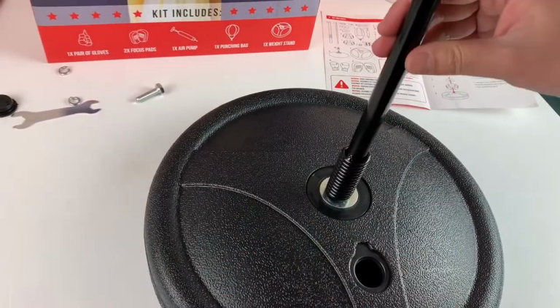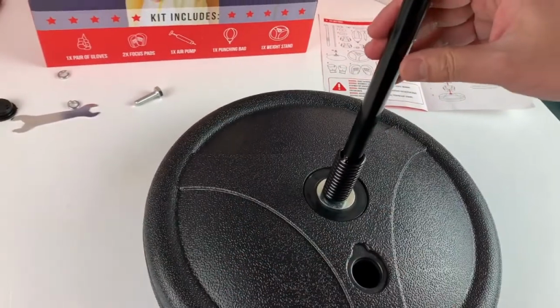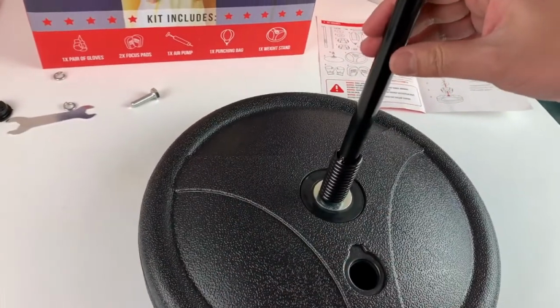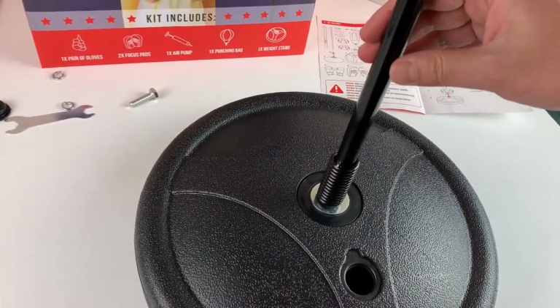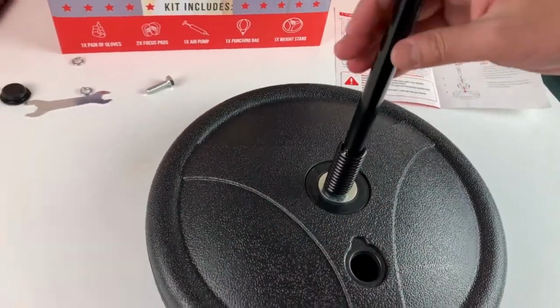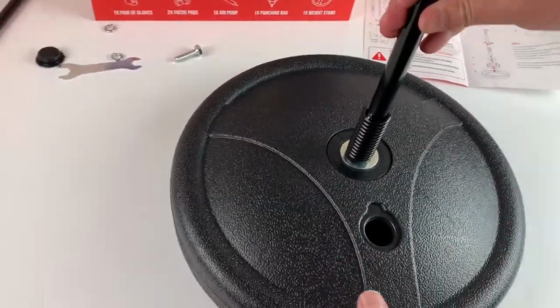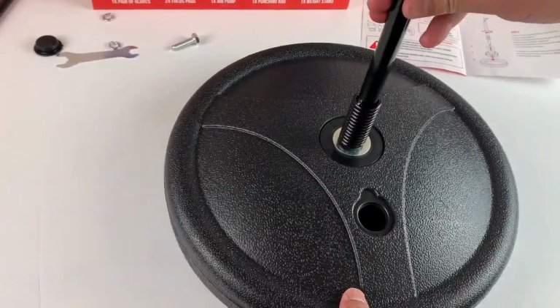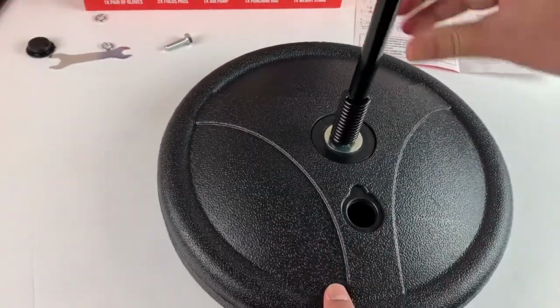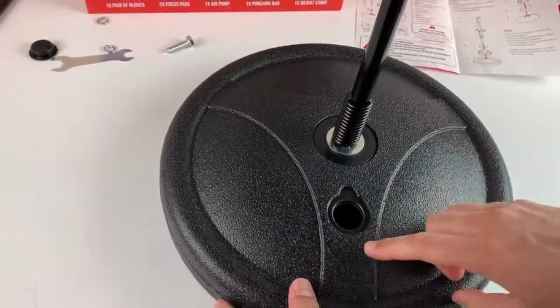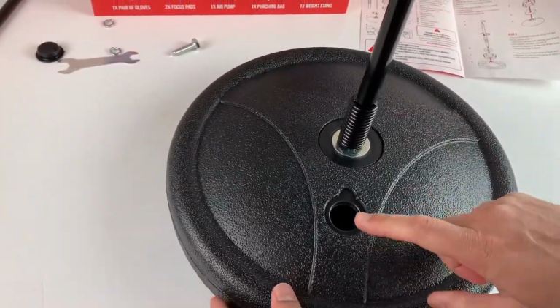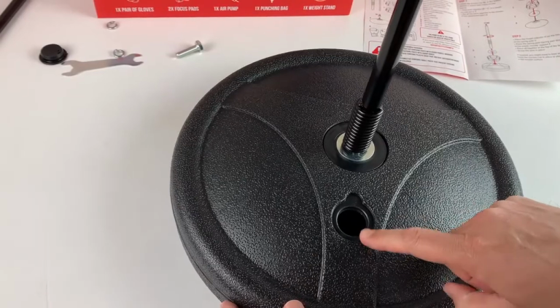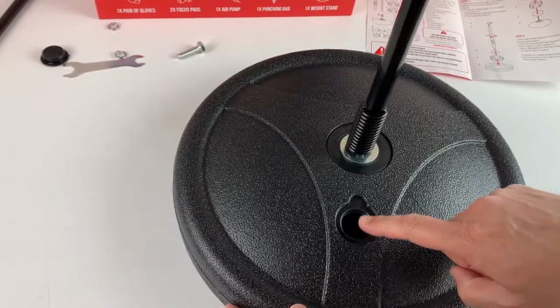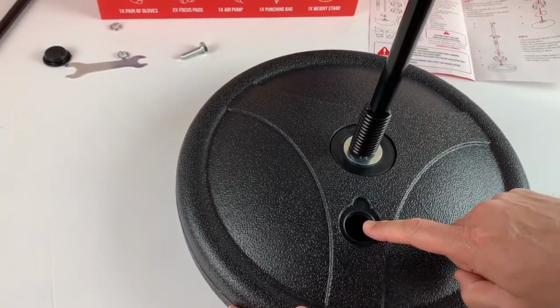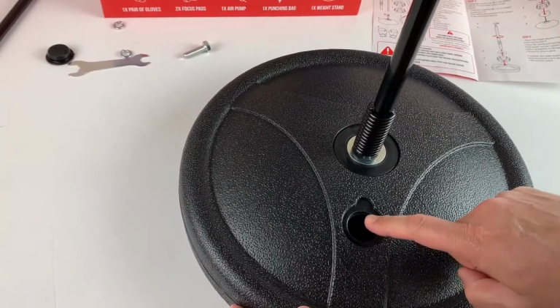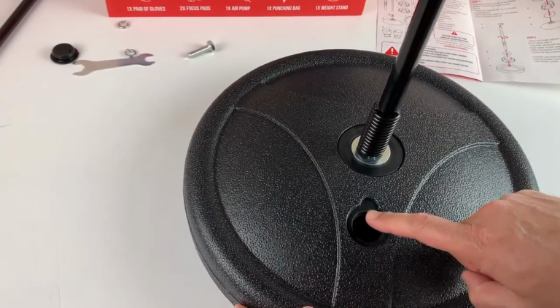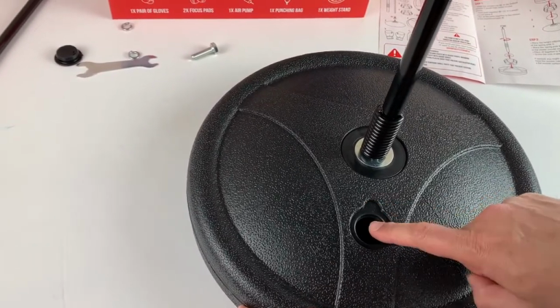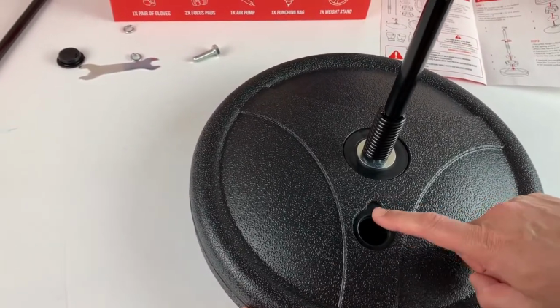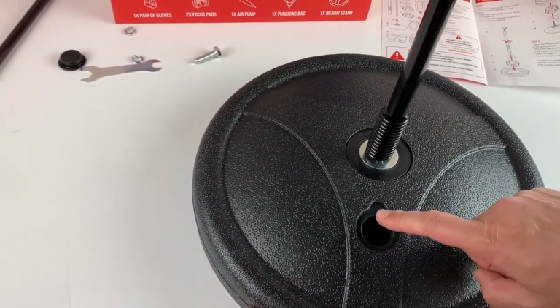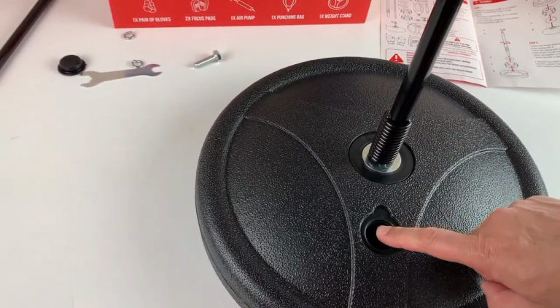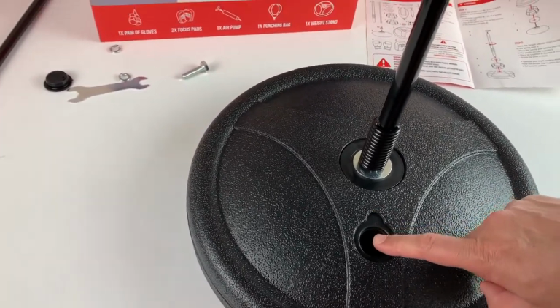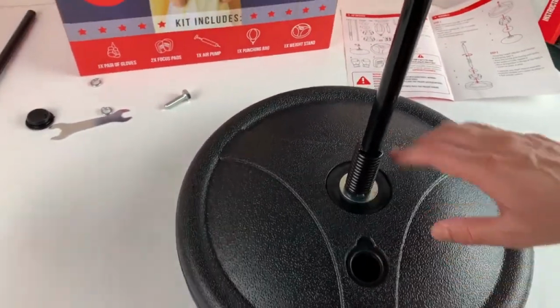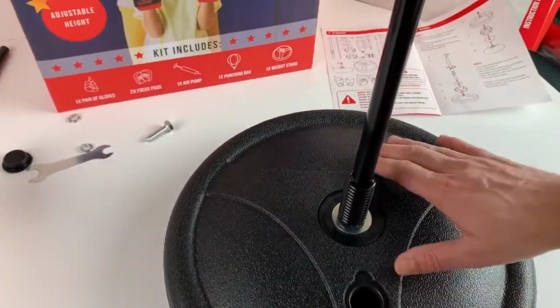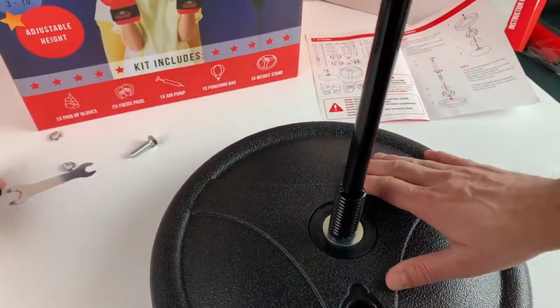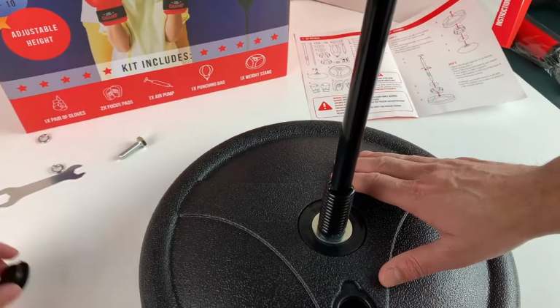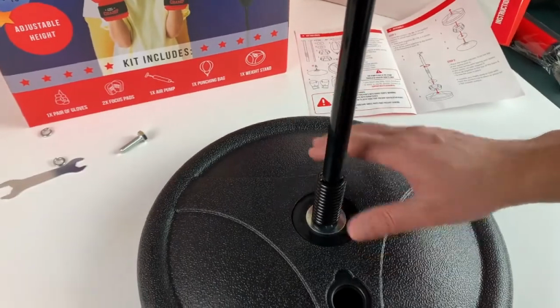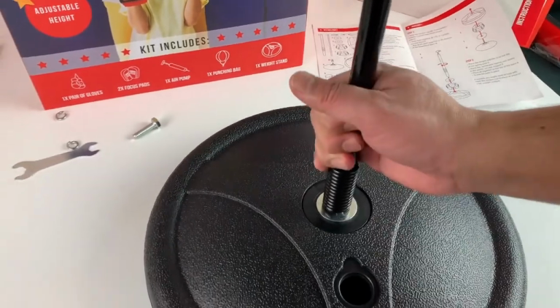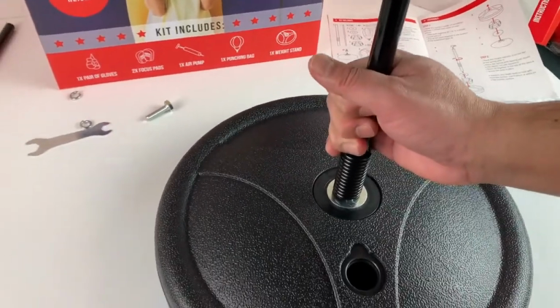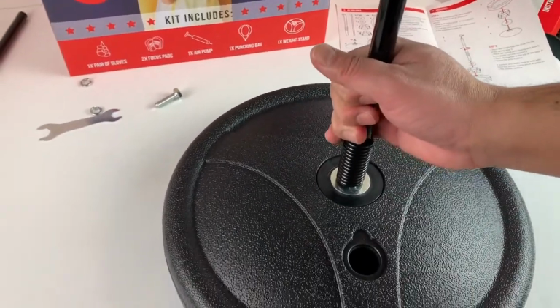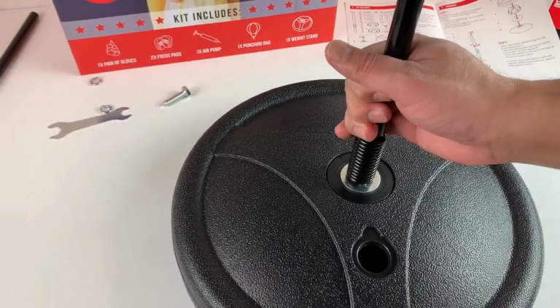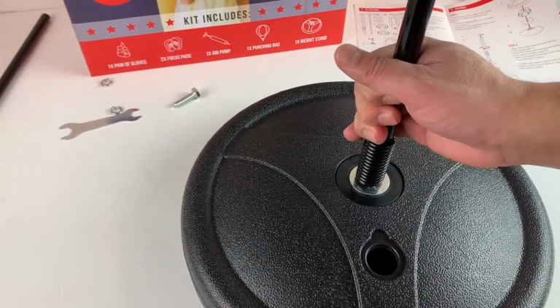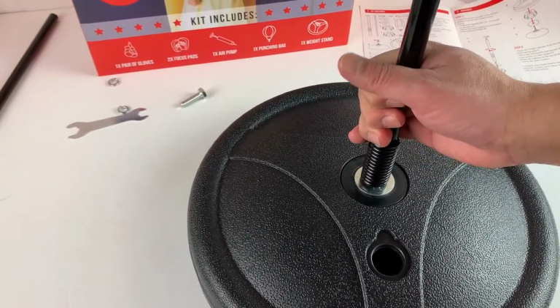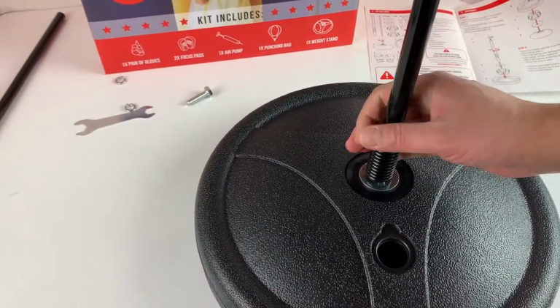Look at this guys, it's already so much more stable. Remember we have to put some sand or water in here to make this even more stable, but the suction cup is already holding it so nicely.